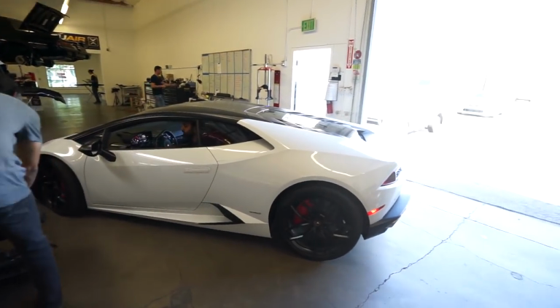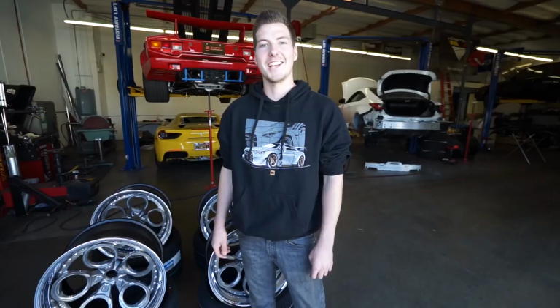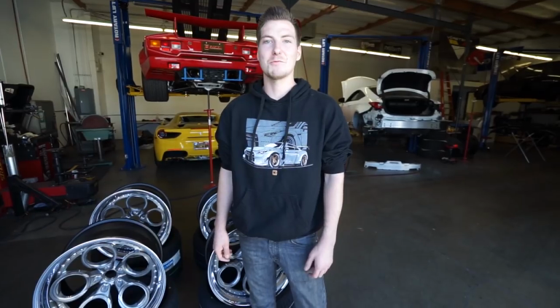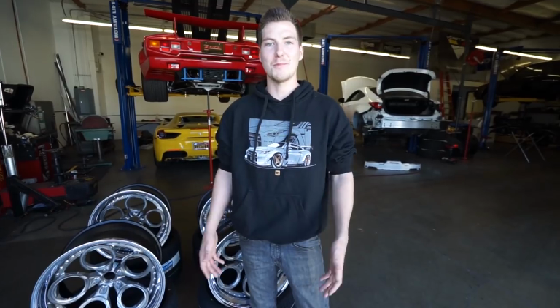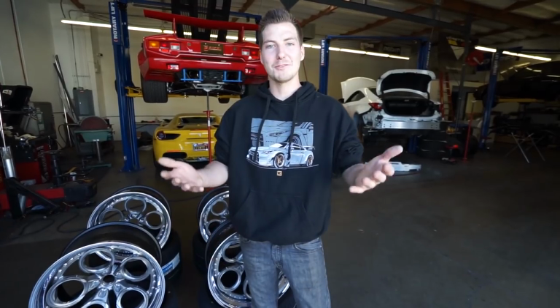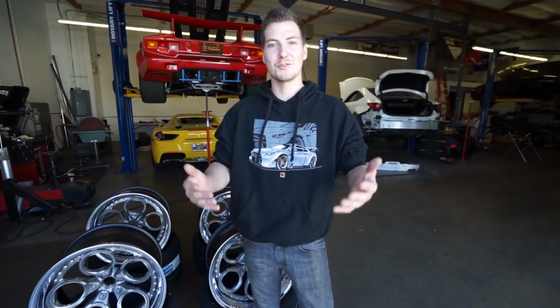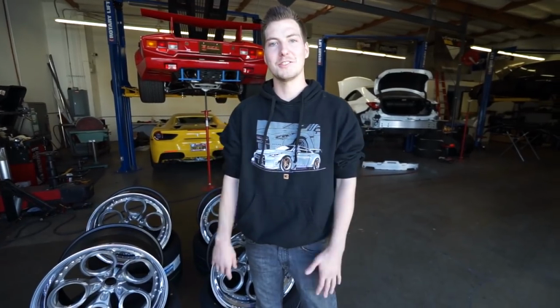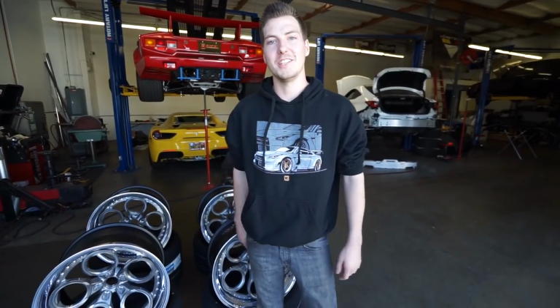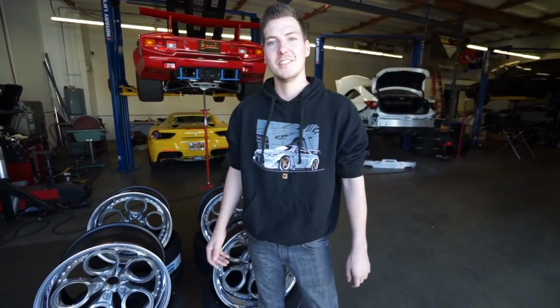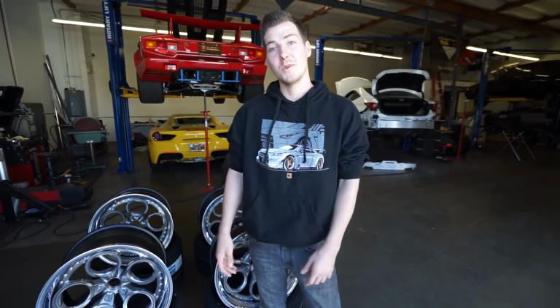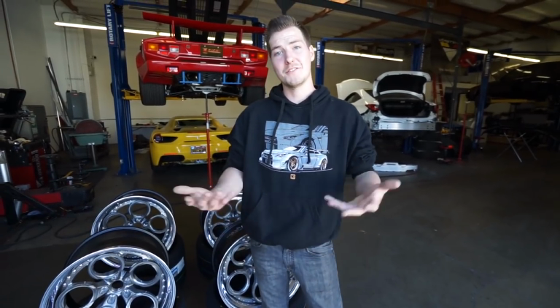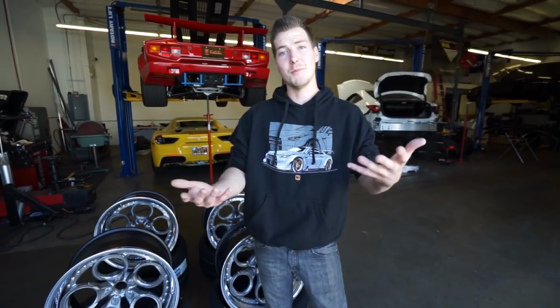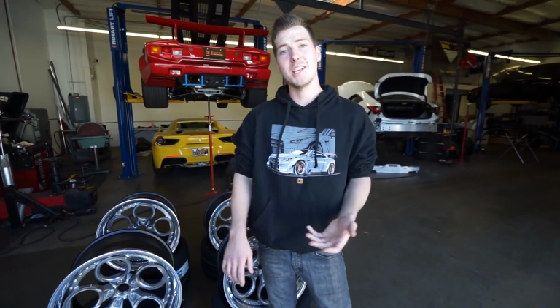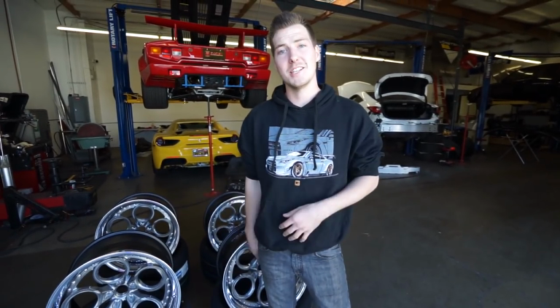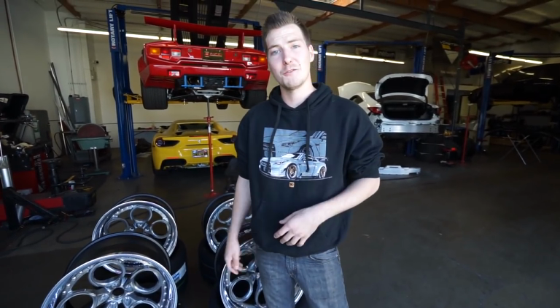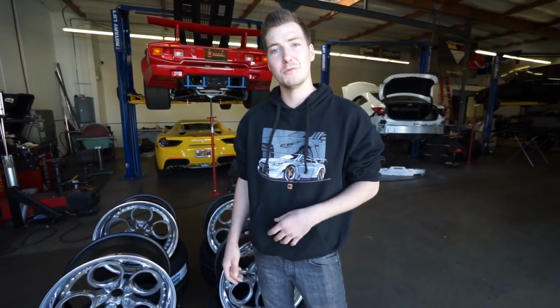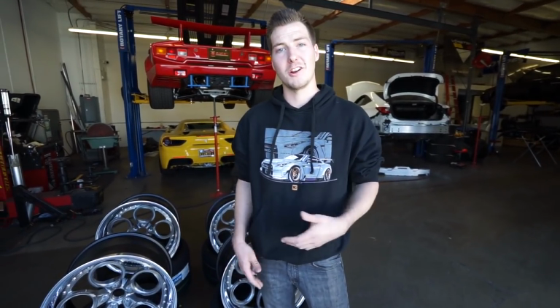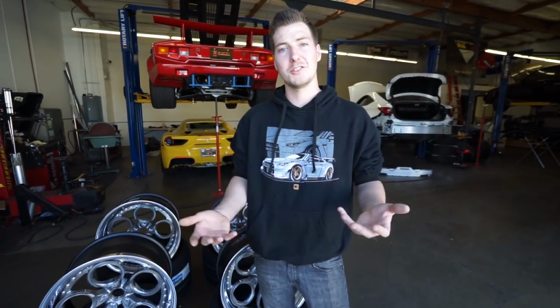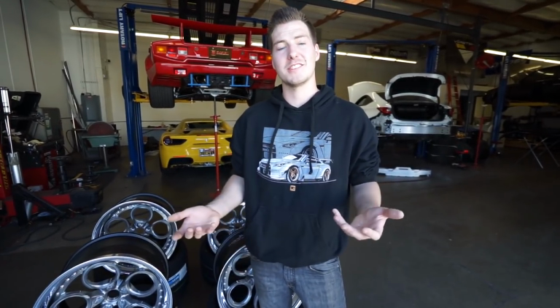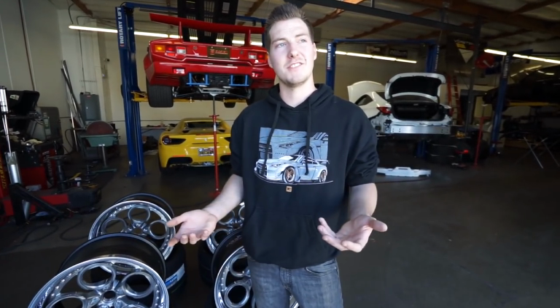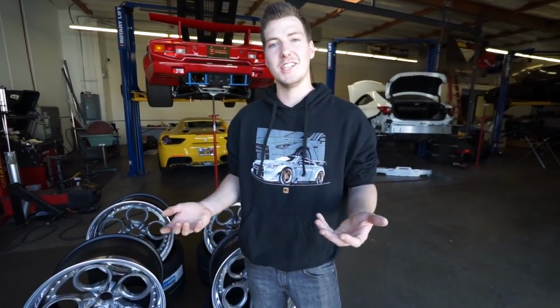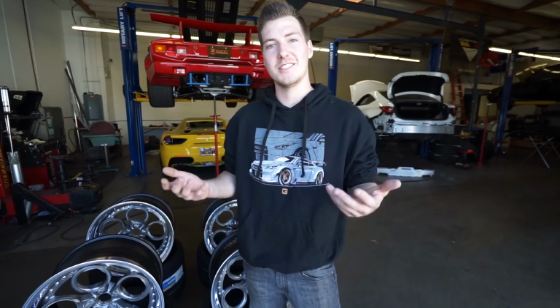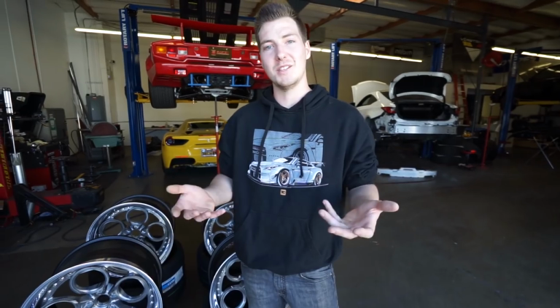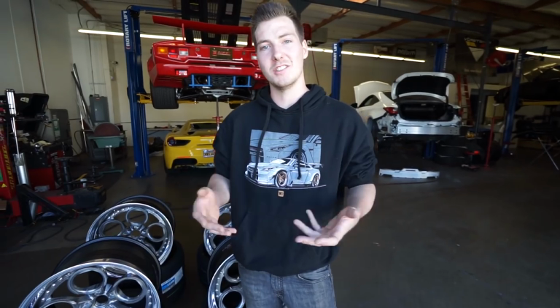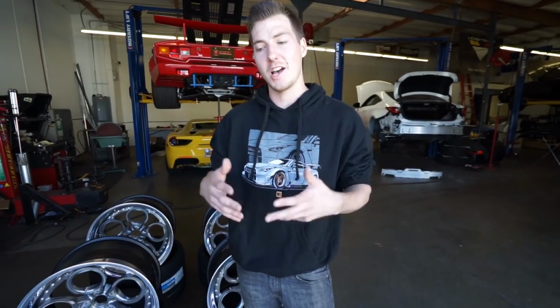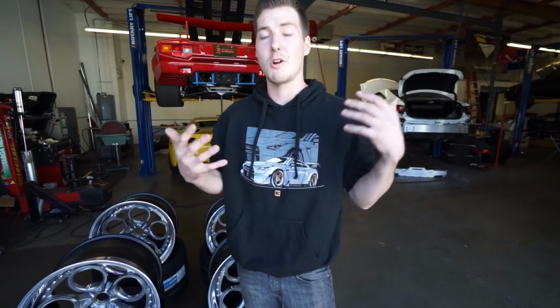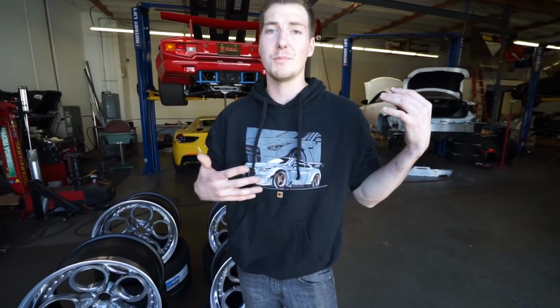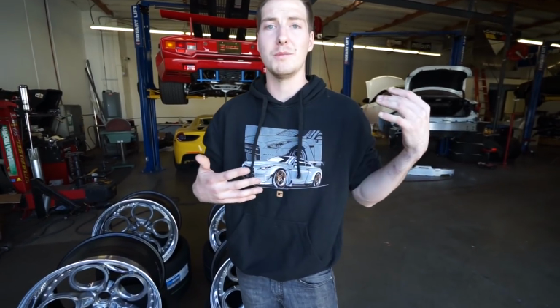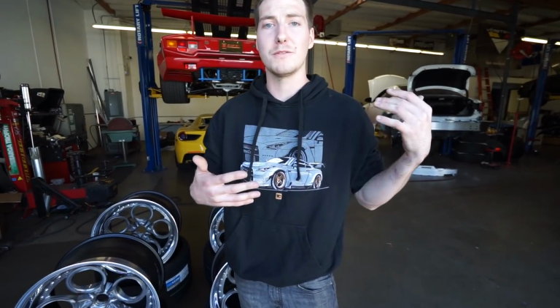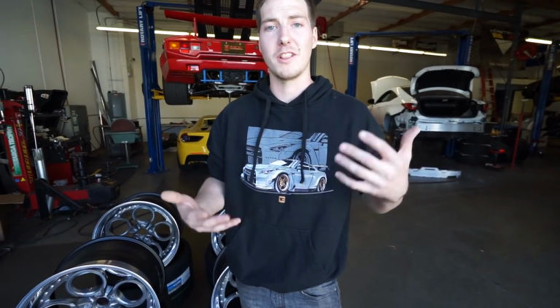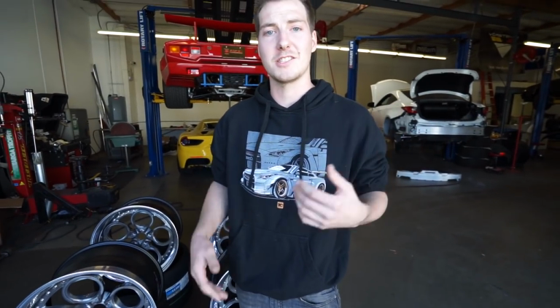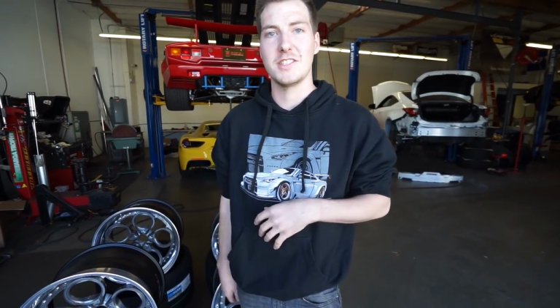Hey guys, welcome back to Nicole TV. We have some updates here for you with our 2017 SEMA Rocket Bunny build for the Lexus RC.